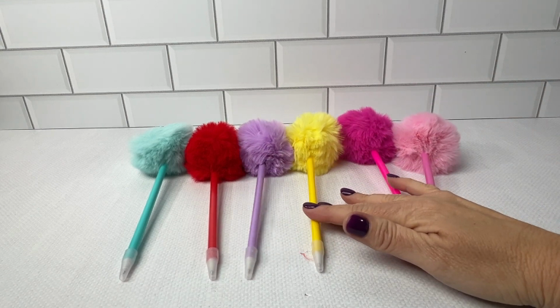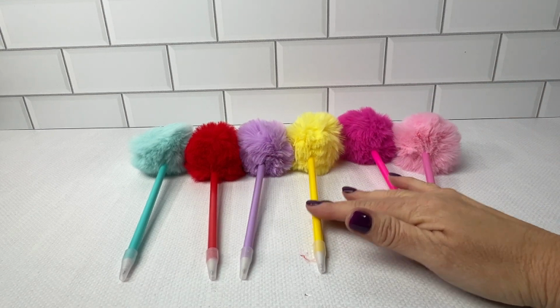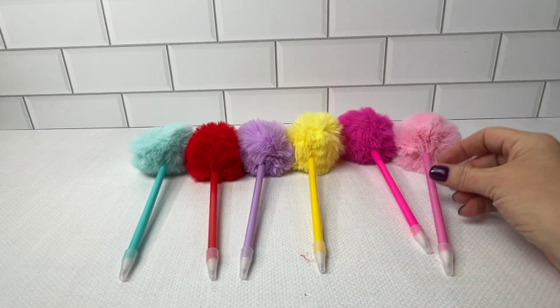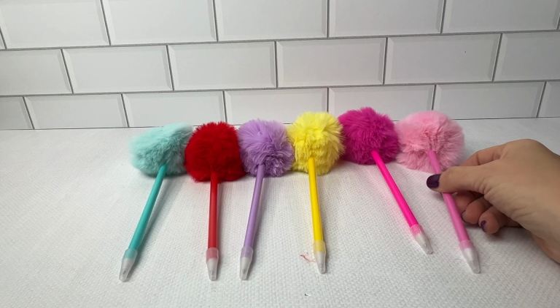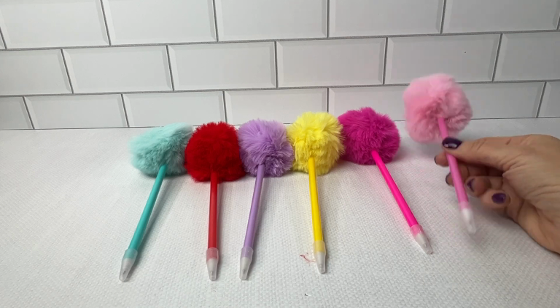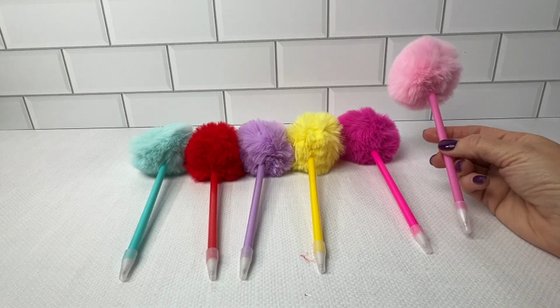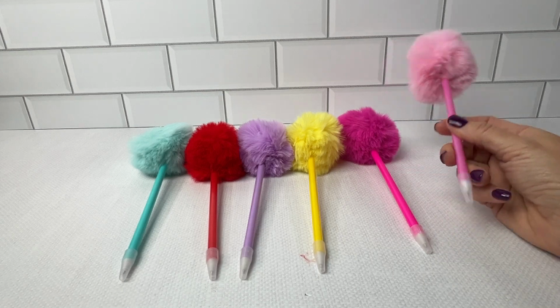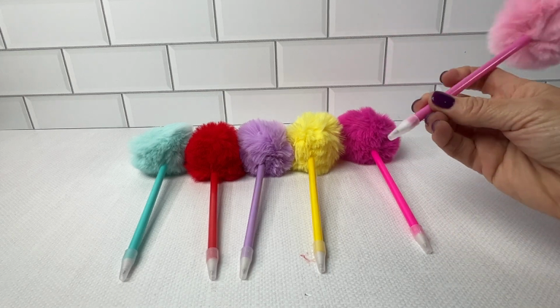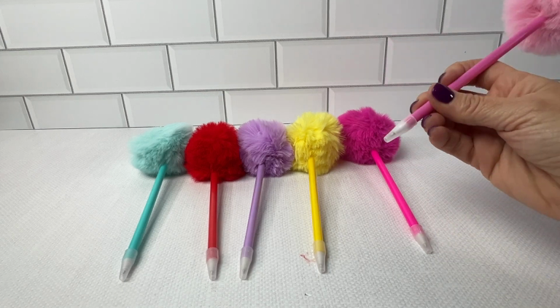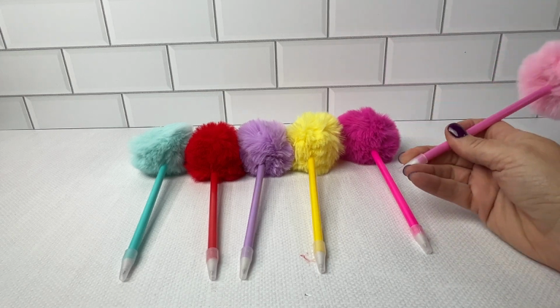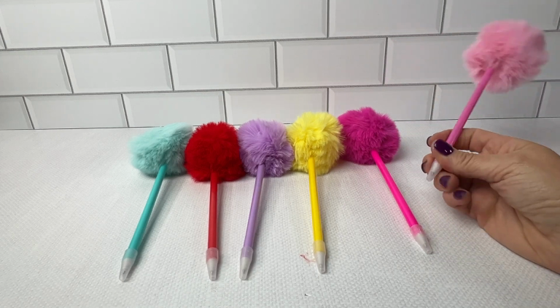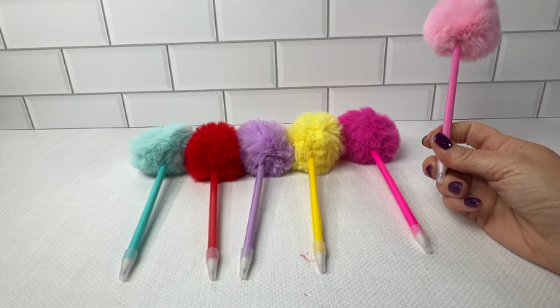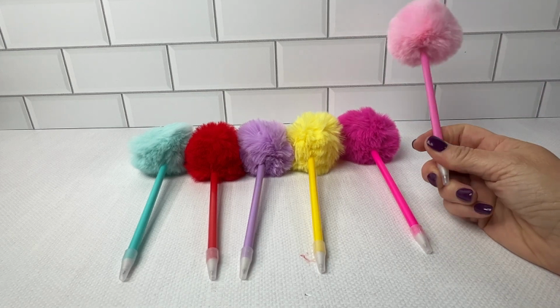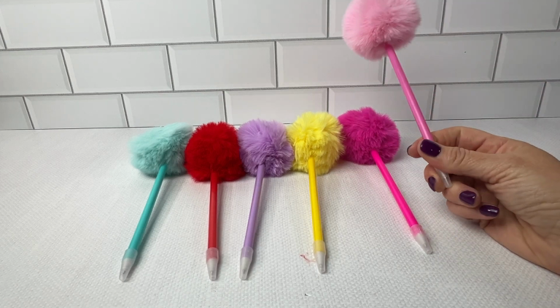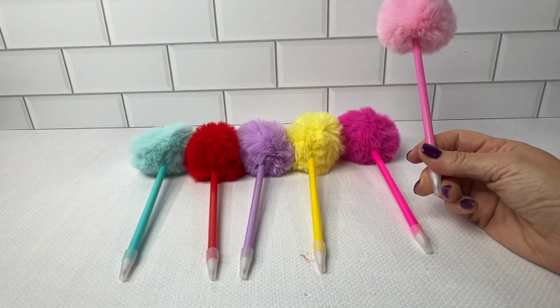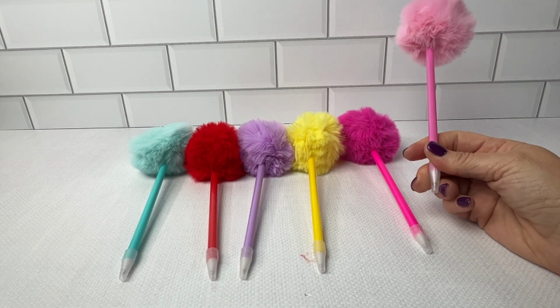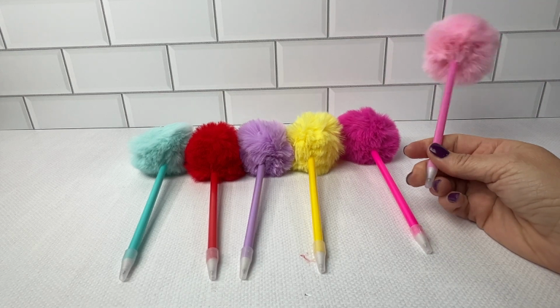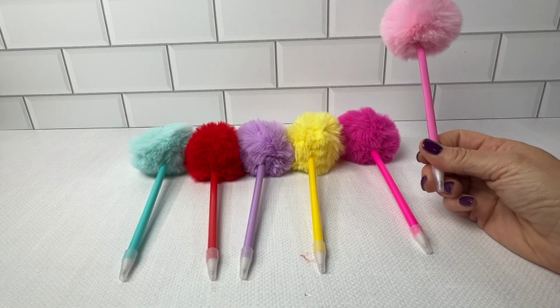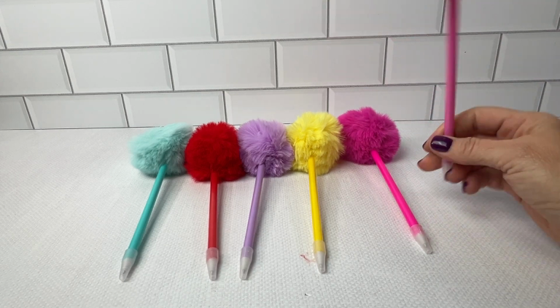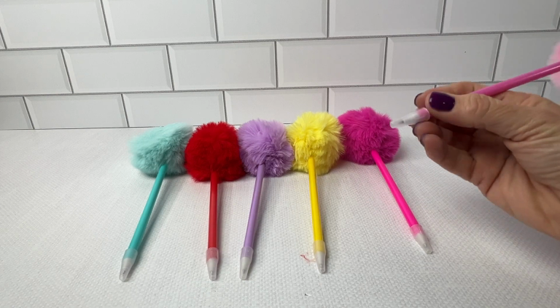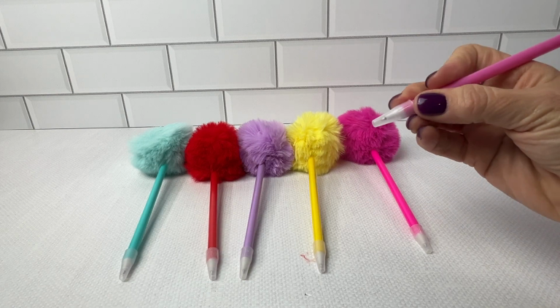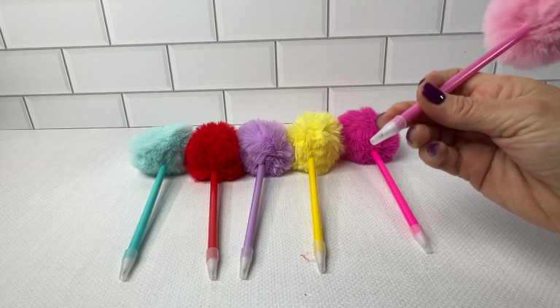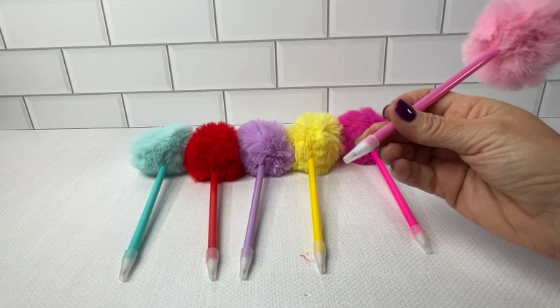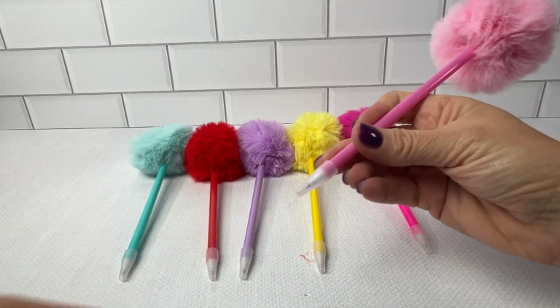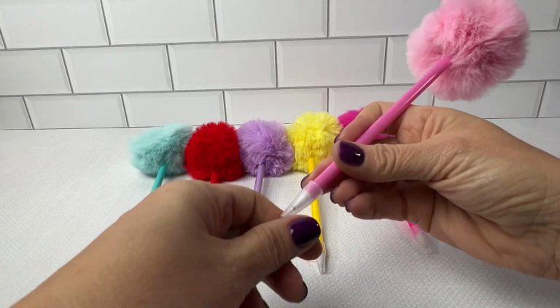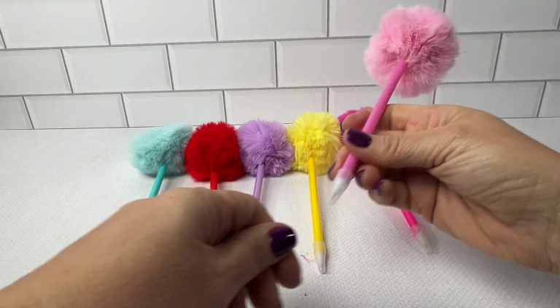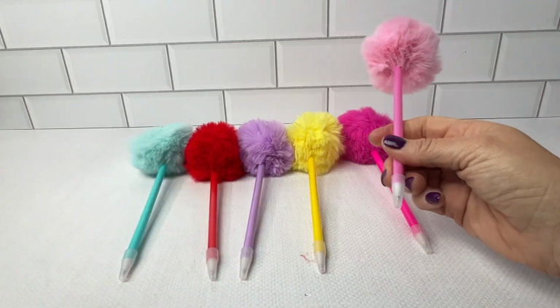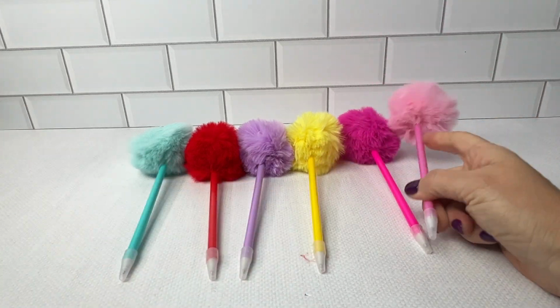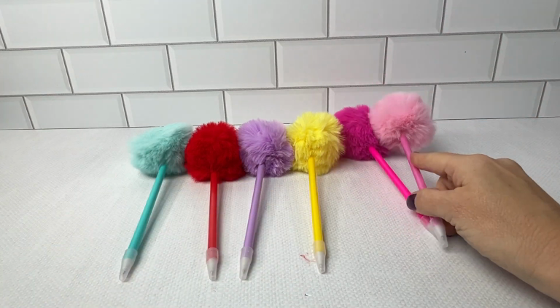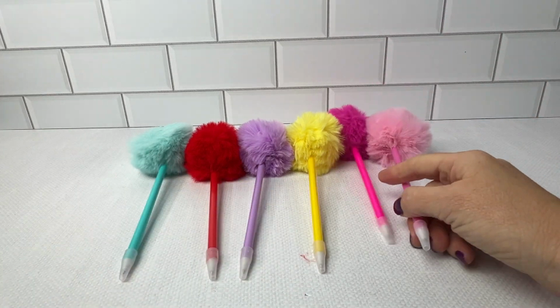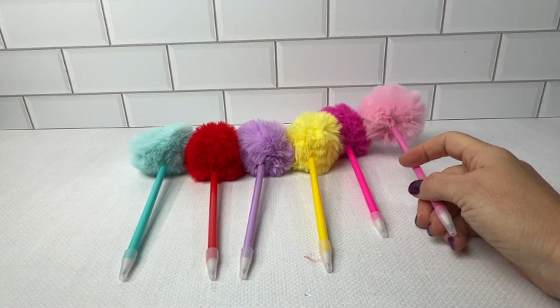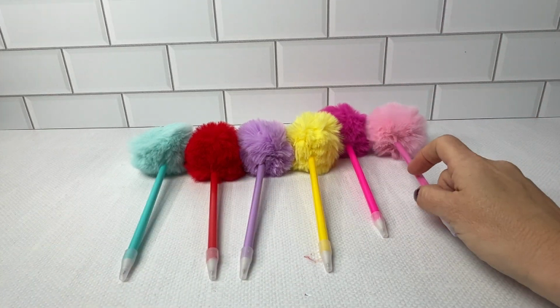The ink color is blue and it's 0.5 millimeters fine point for the tip, so the kids can easily write their homework.